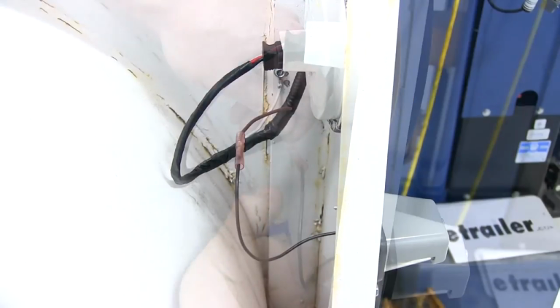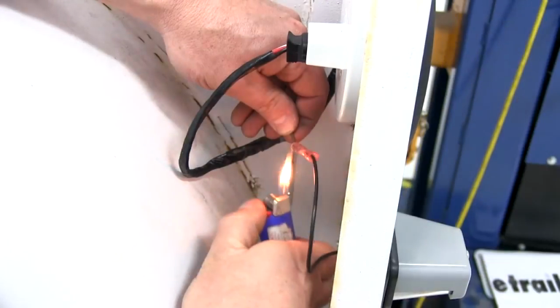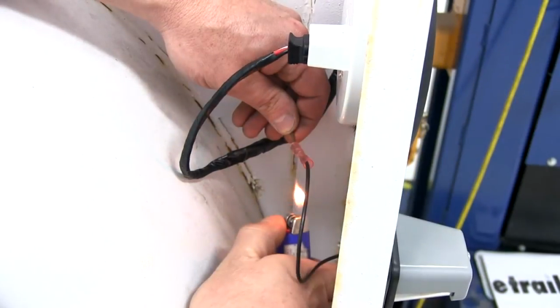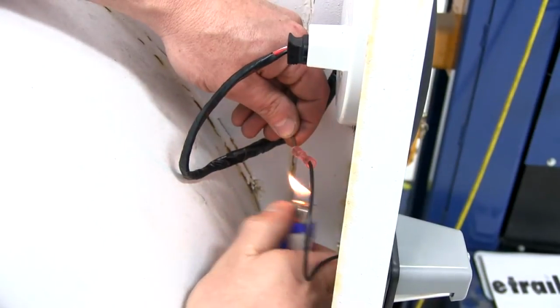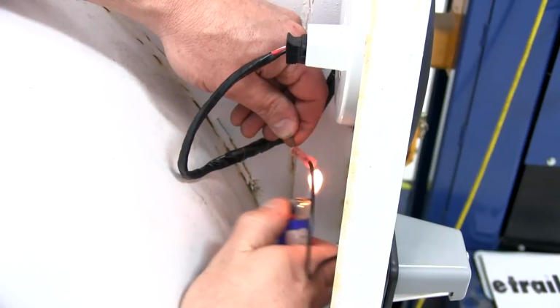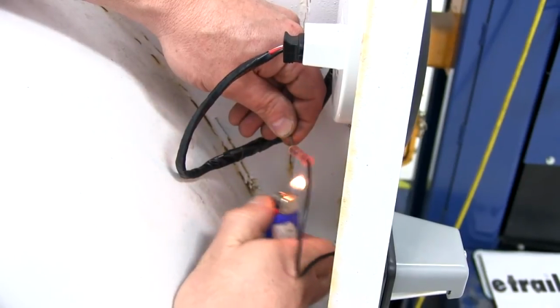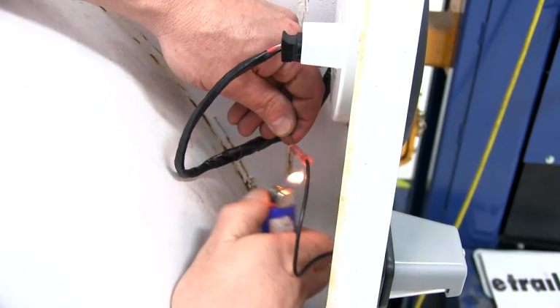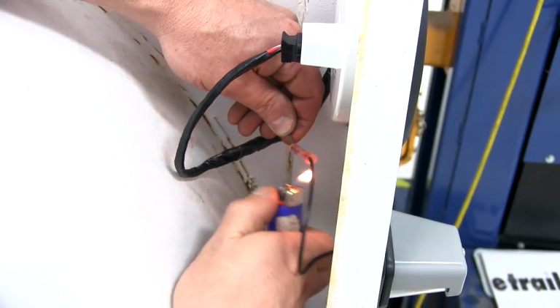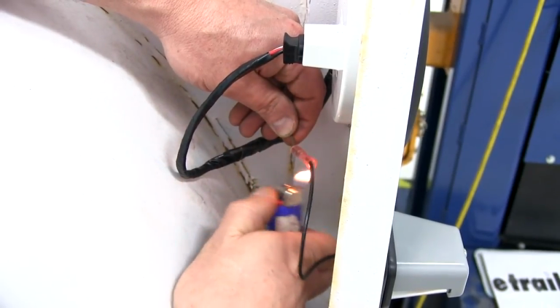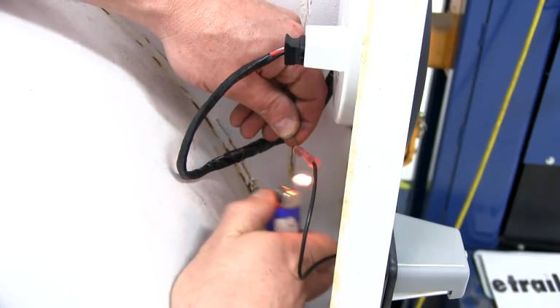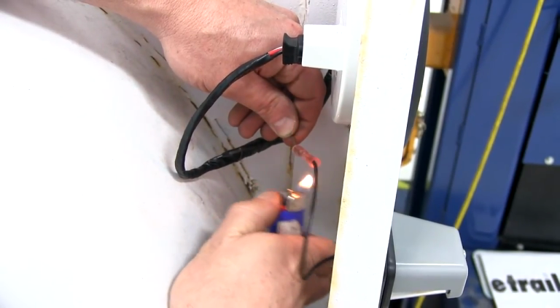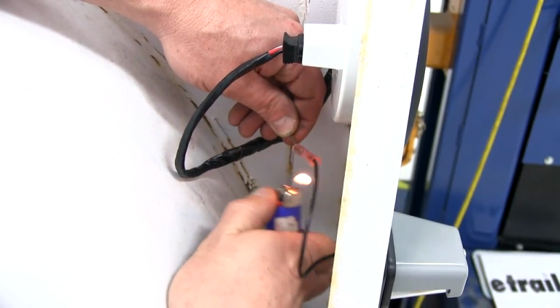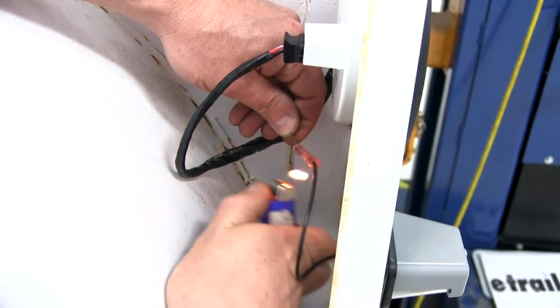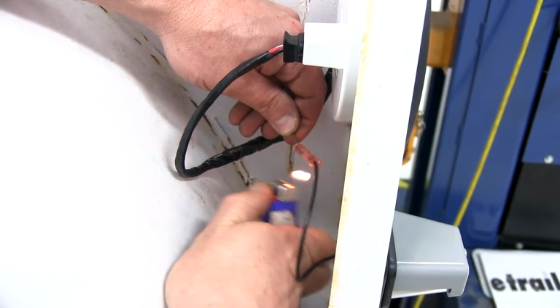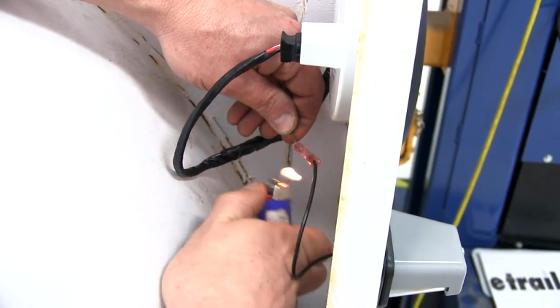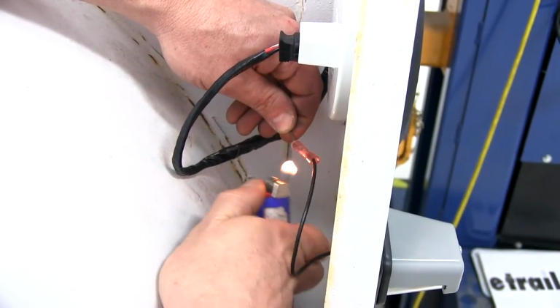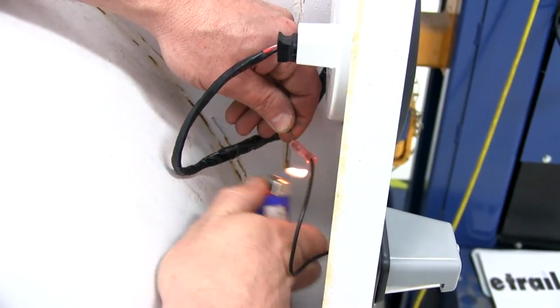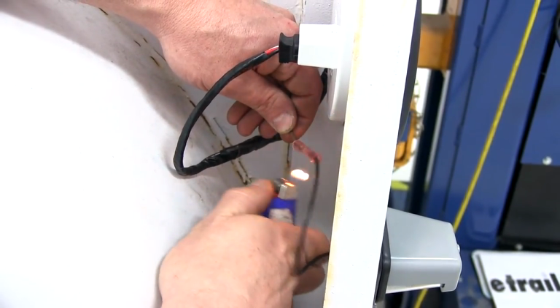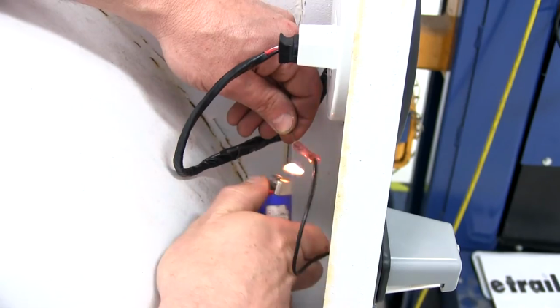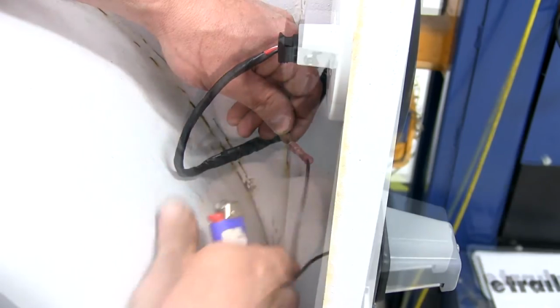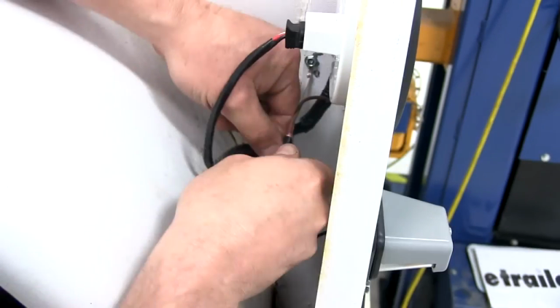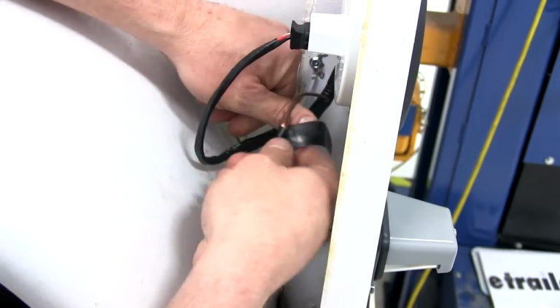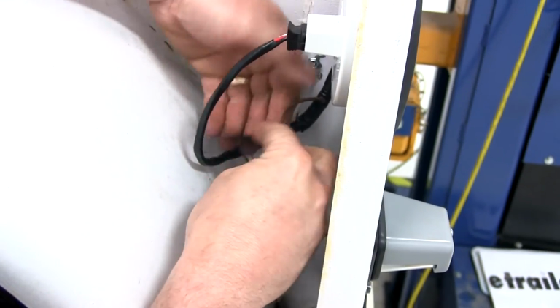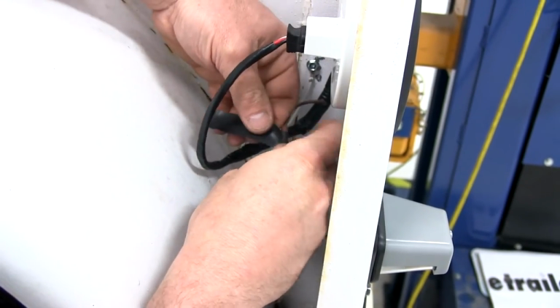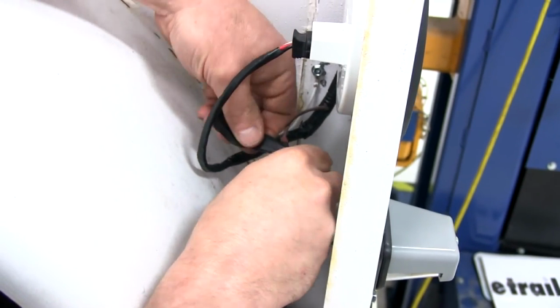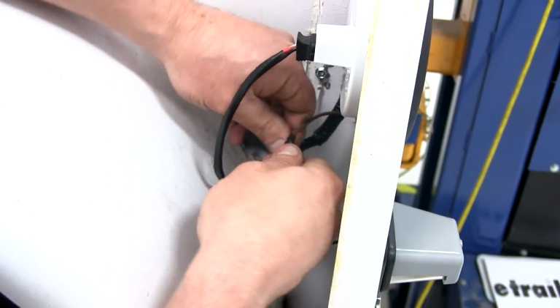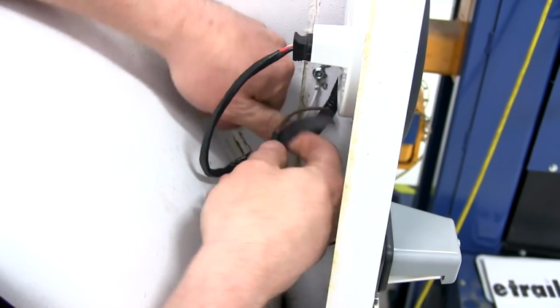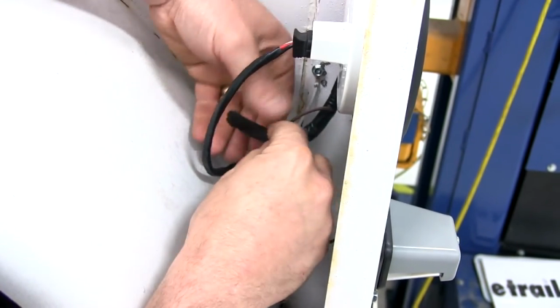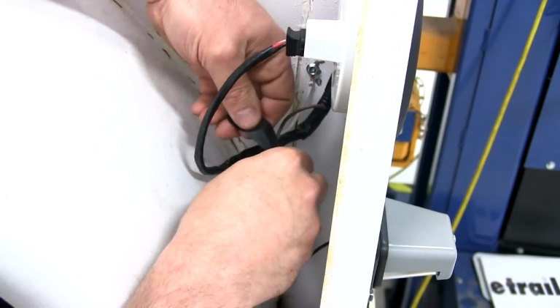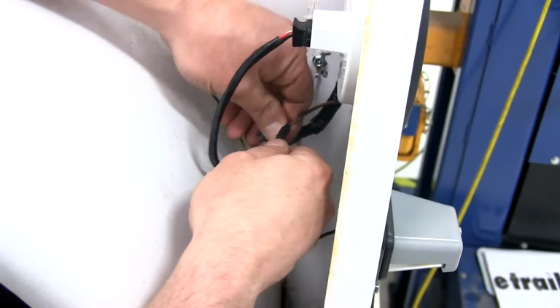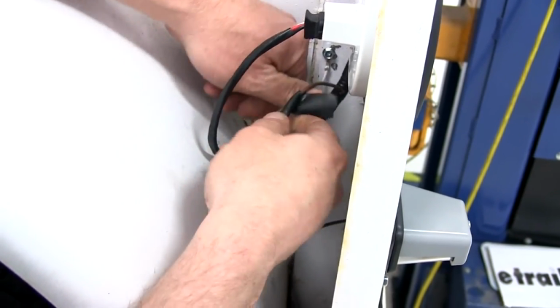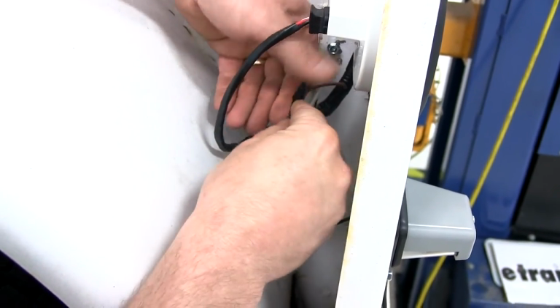With our connections made, we'll go ahead and seal up our butt connector, either using a lighter or a heat gun preferably. We're going to go ahead and add a little bit of electrical tape on our connection just for a little more protection.